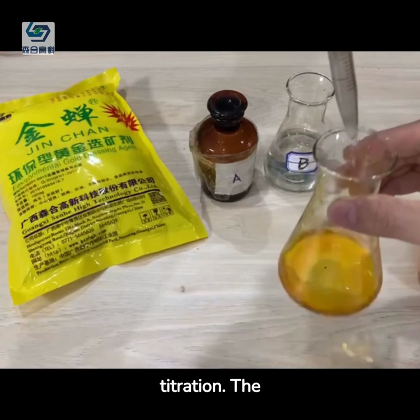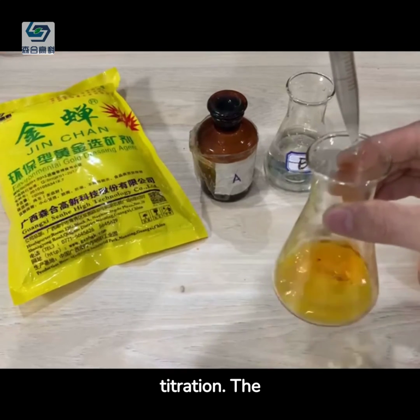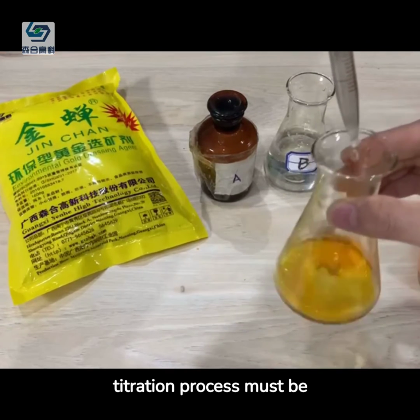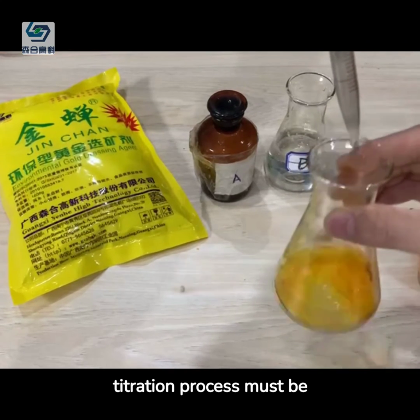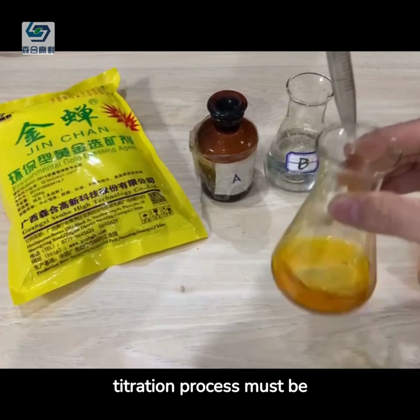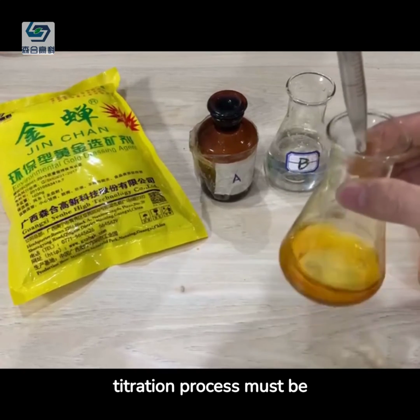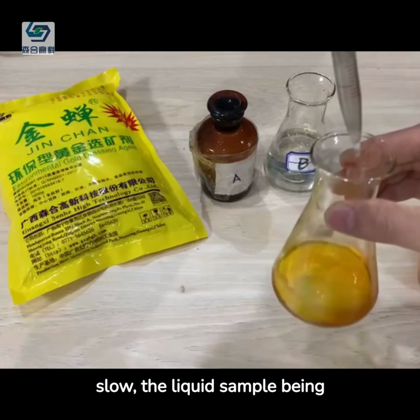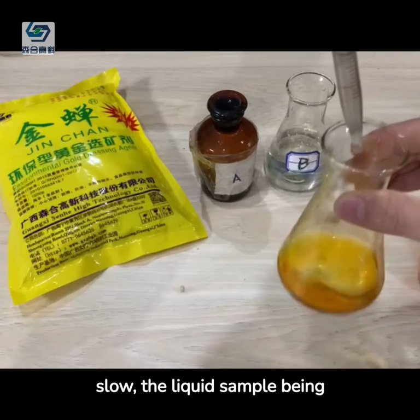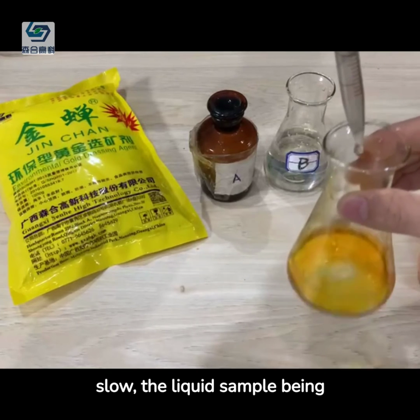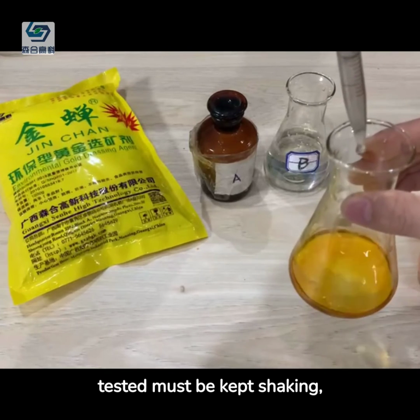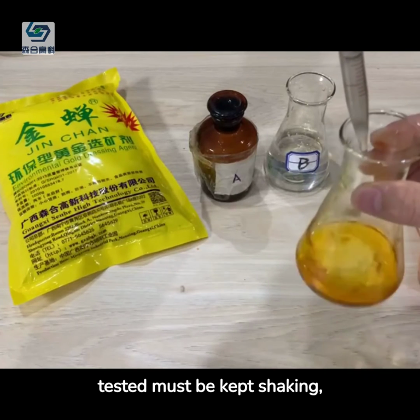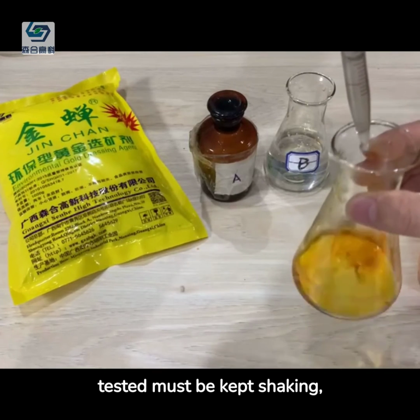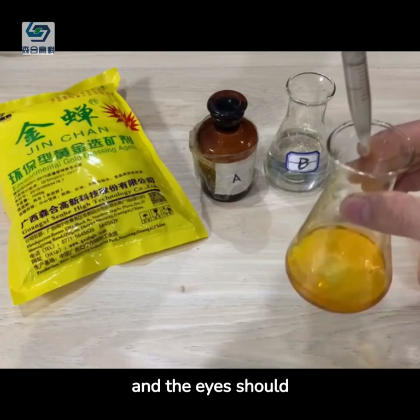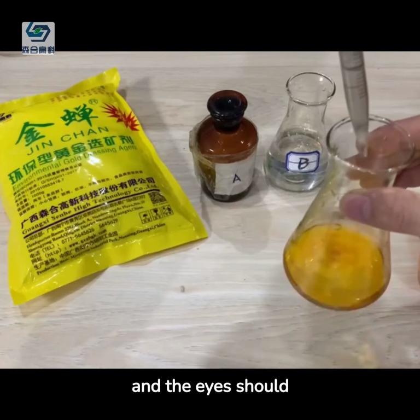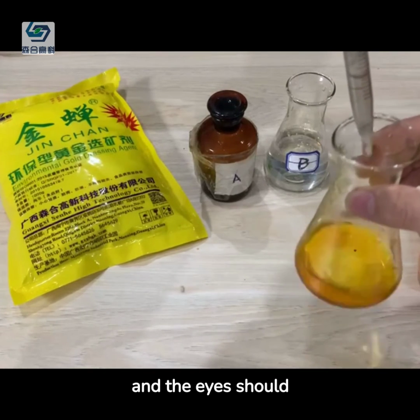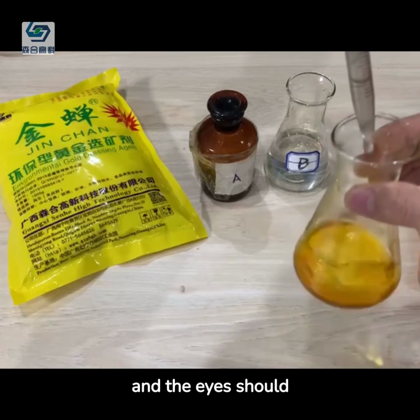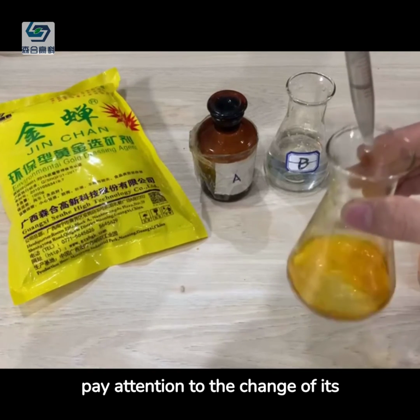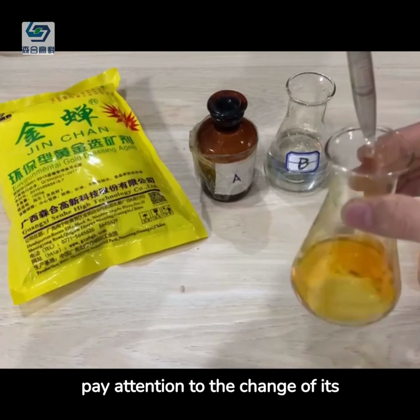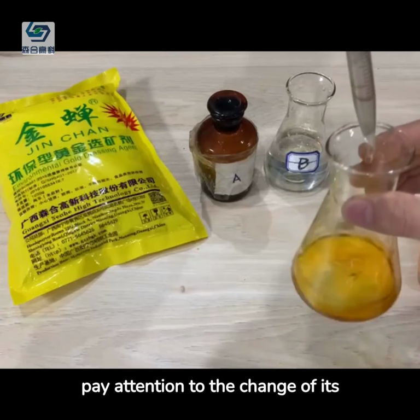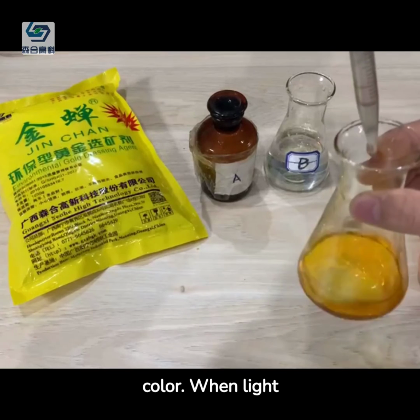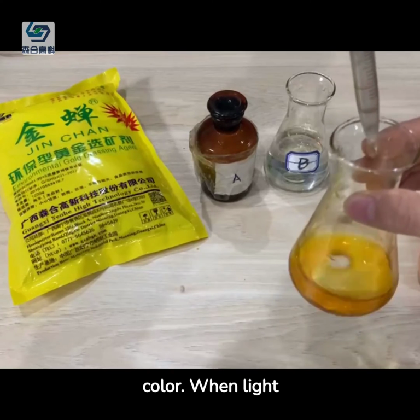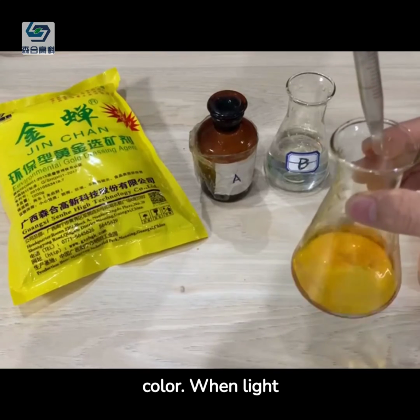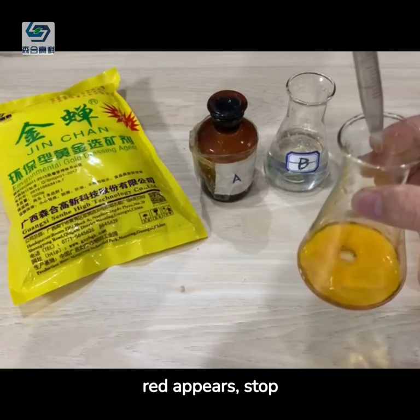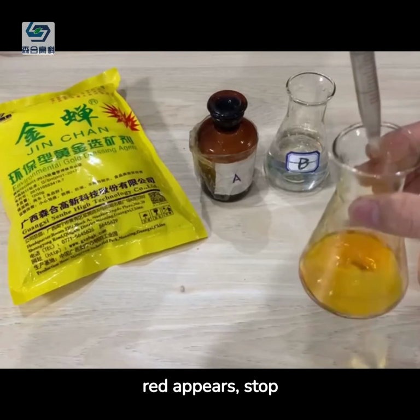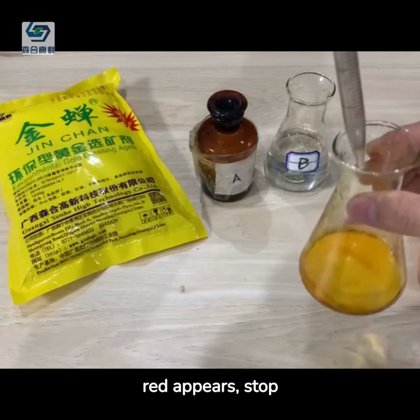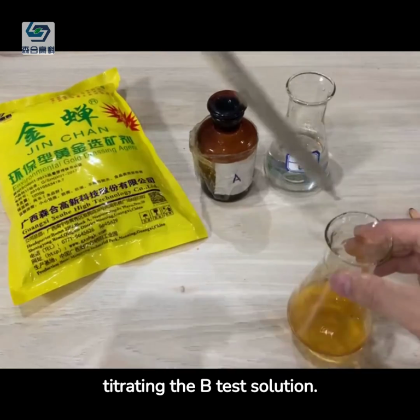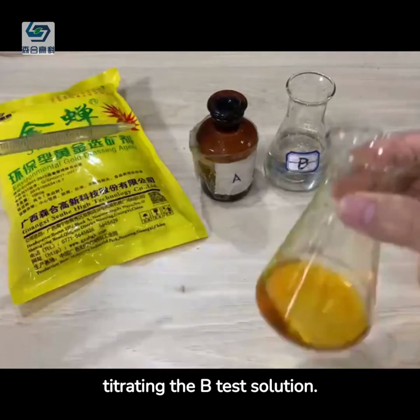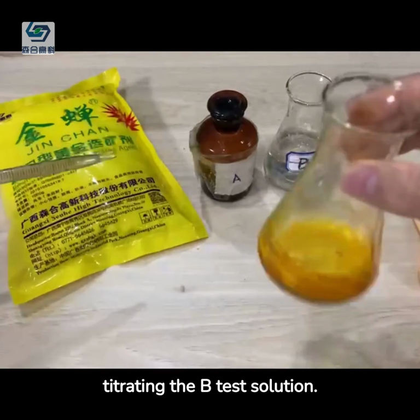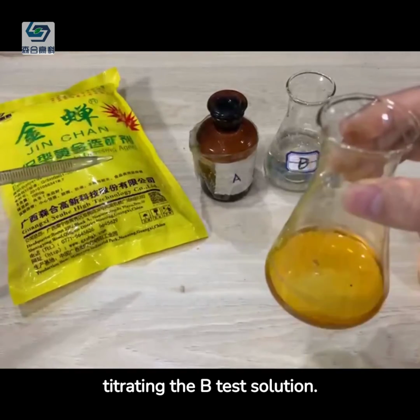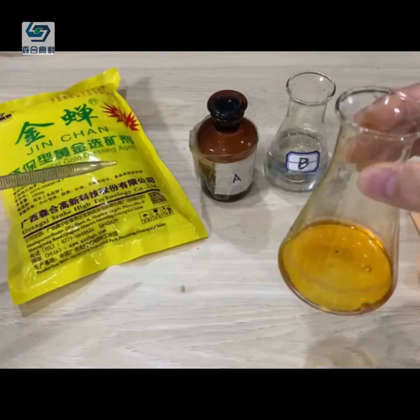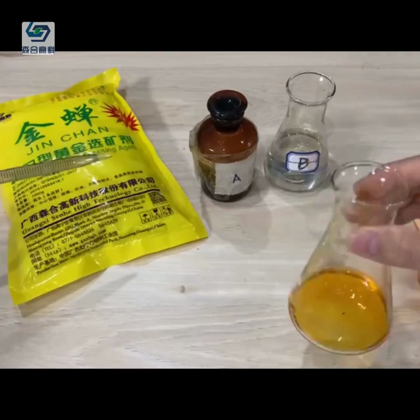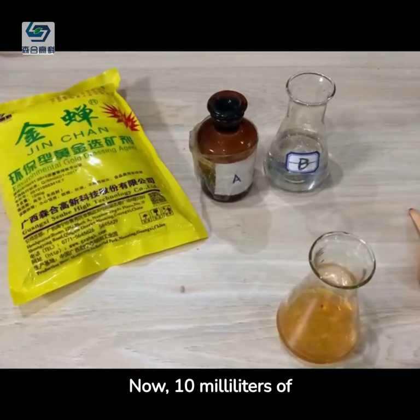The titration process must be slow, the liquid sample being tested must be kept shaking, and the eyes should pay attention to the change of its color. When light red appears, stop titrating the B-test solution.